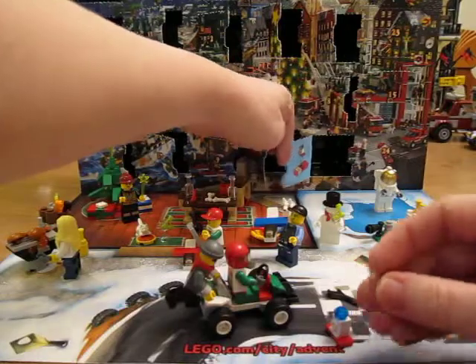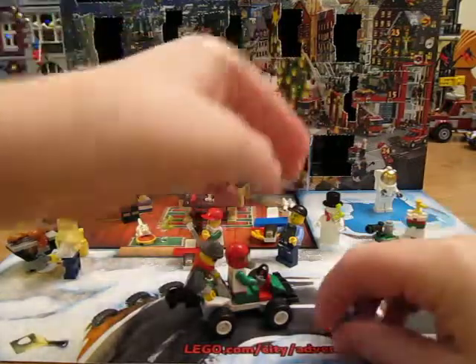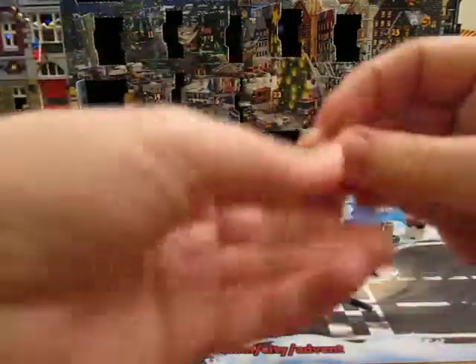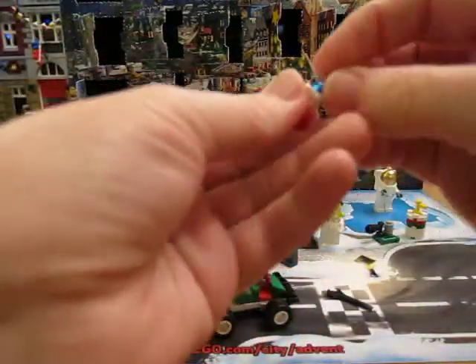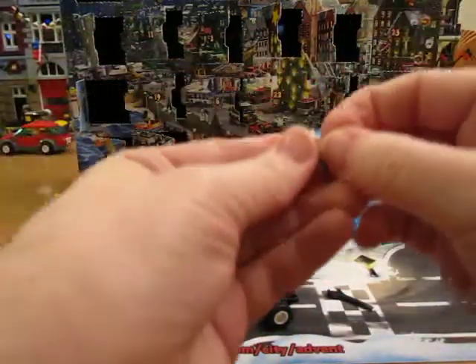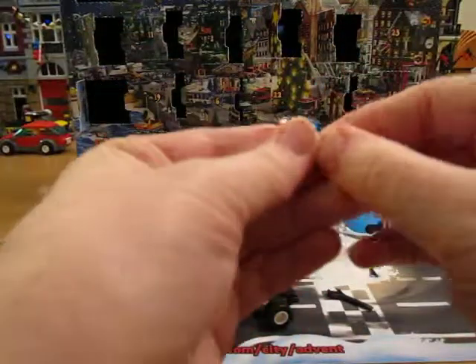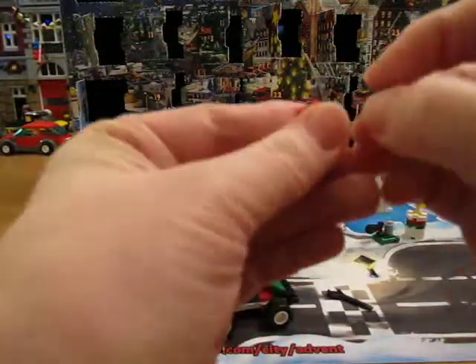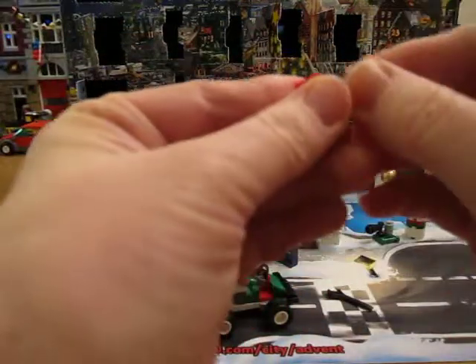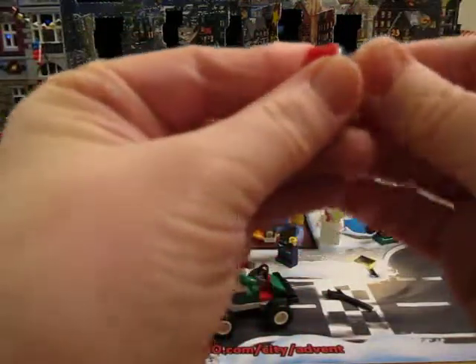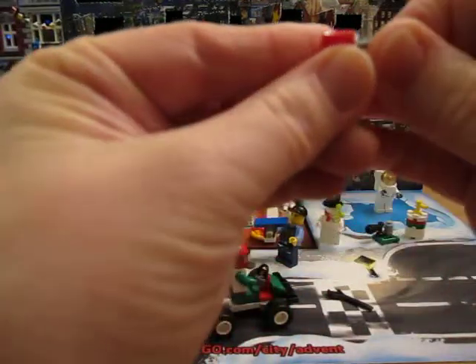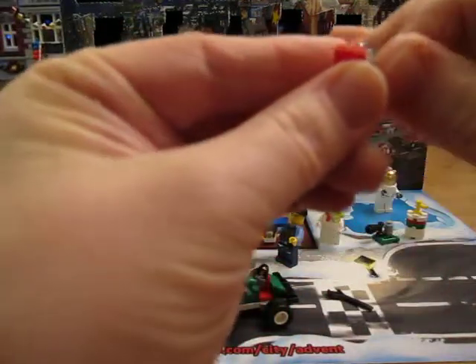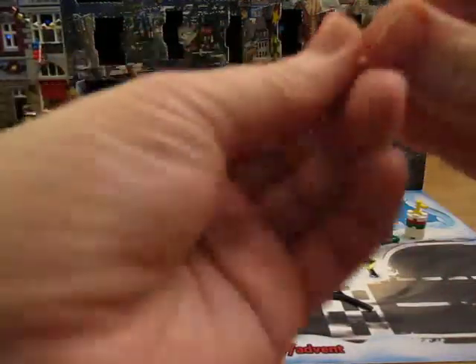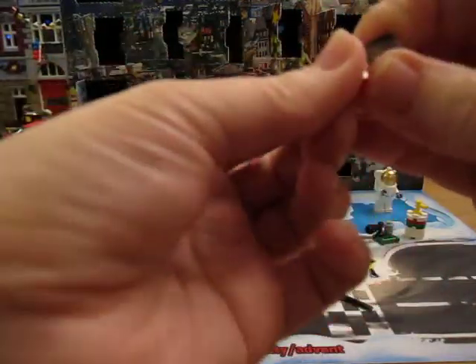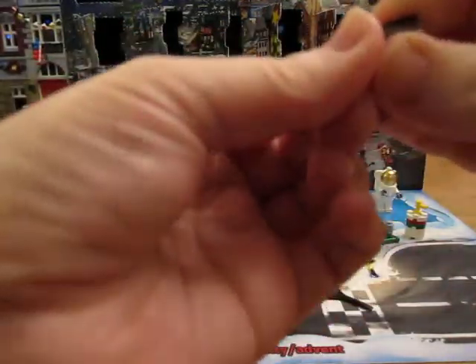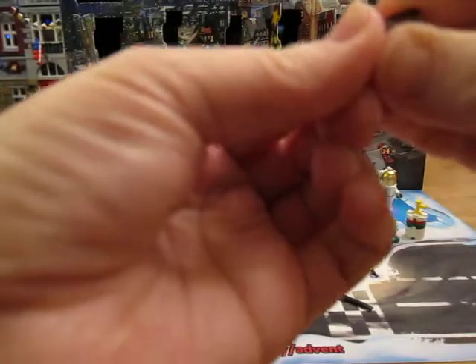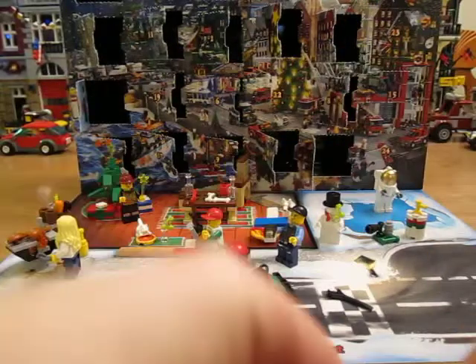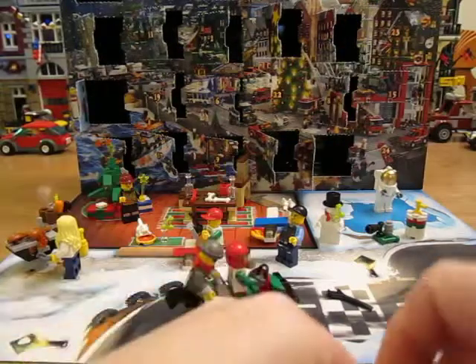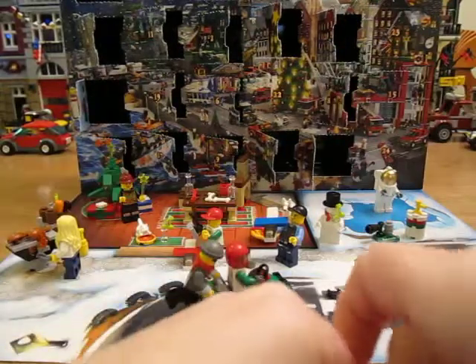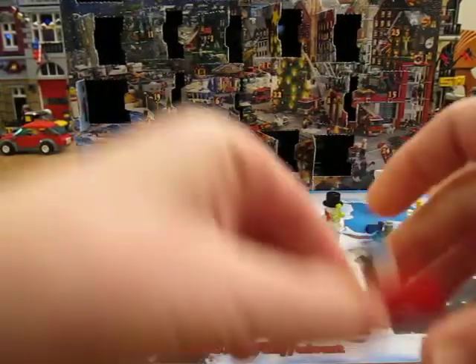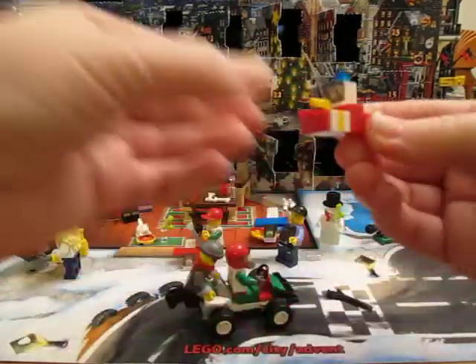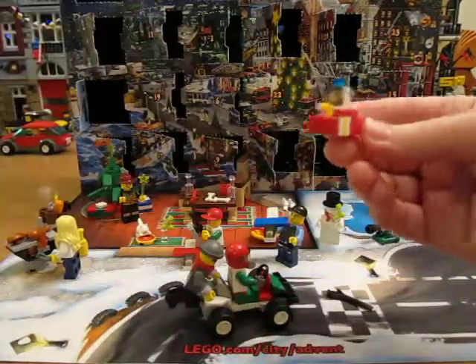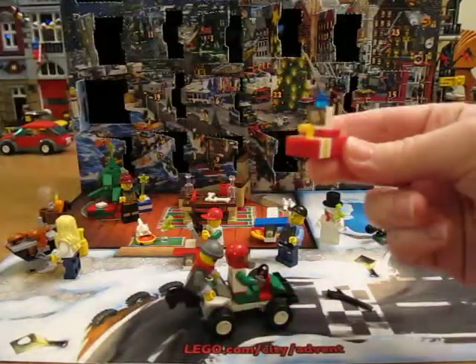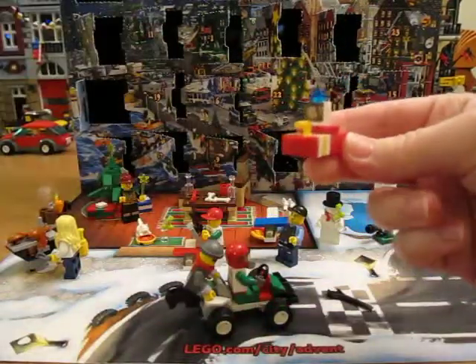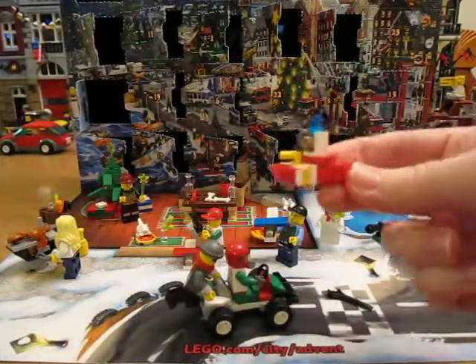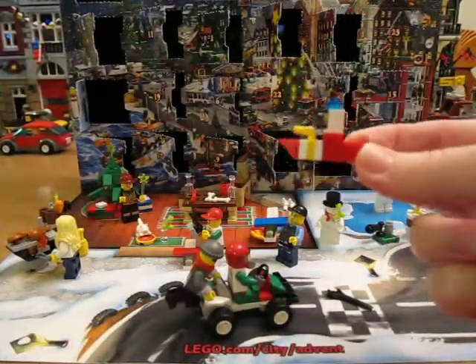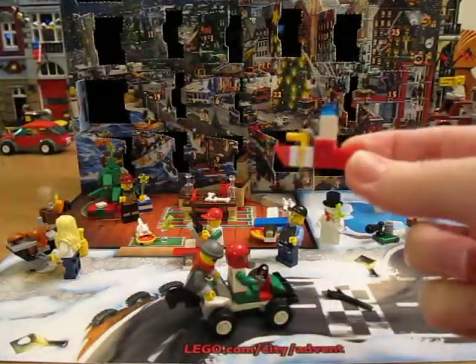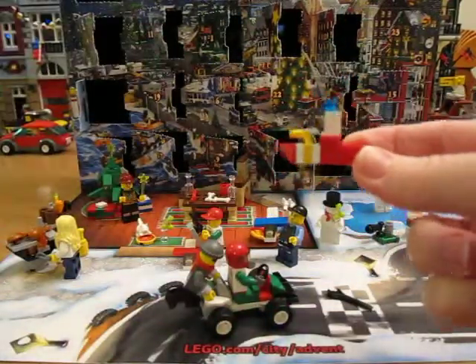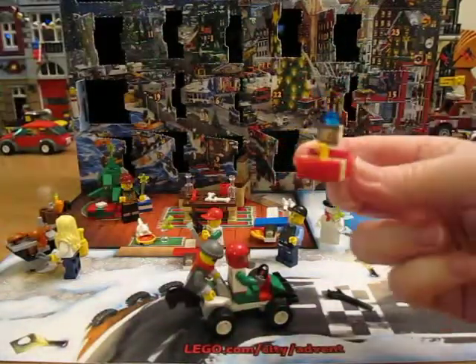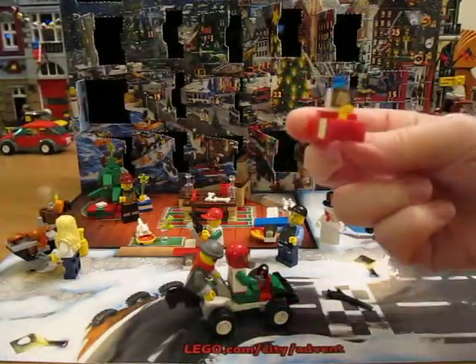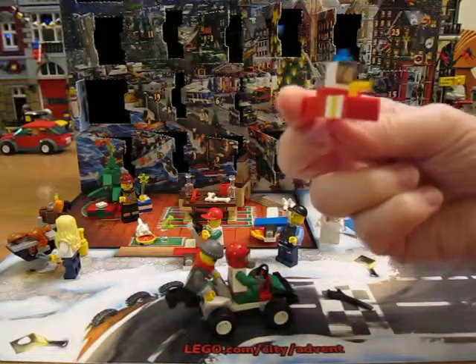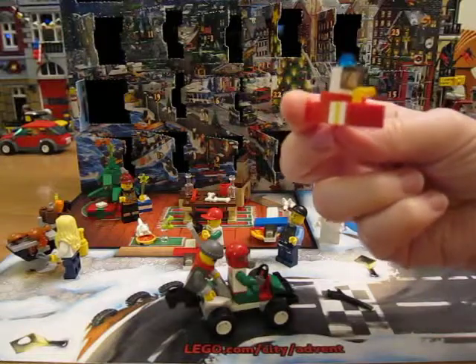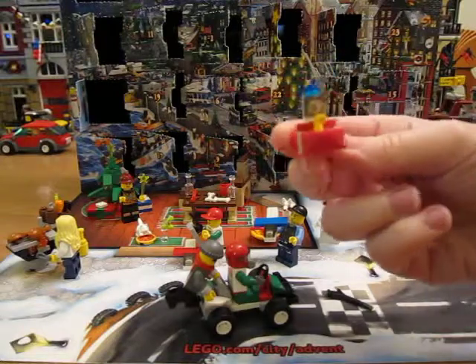Okay, I think I got it. There. It's like a little ship. That's cute.